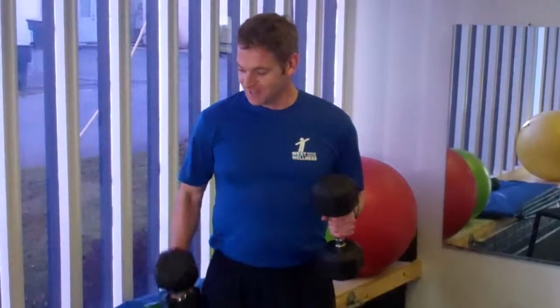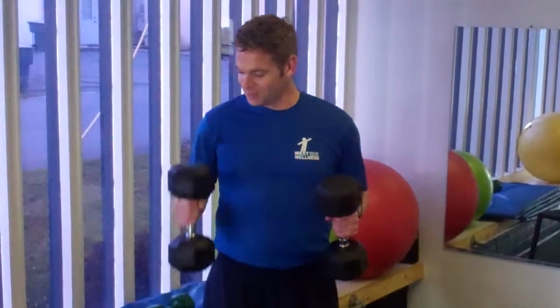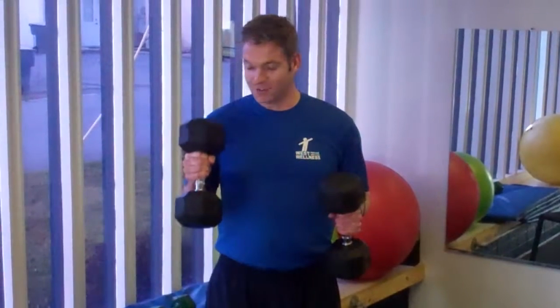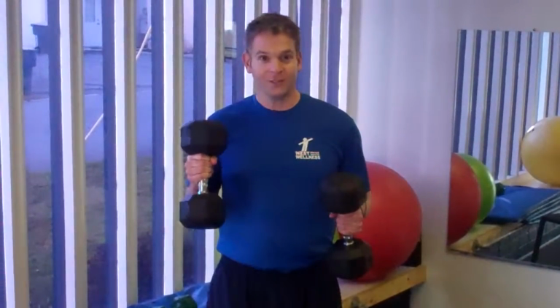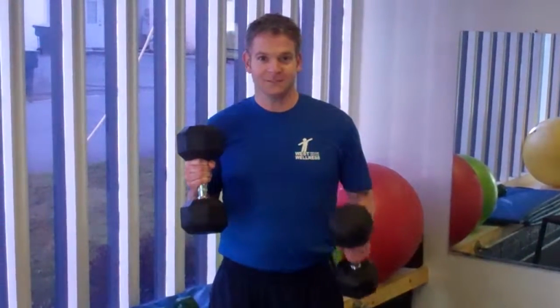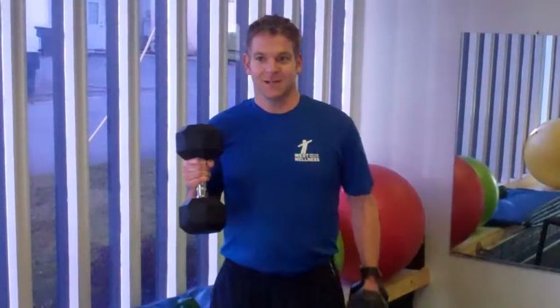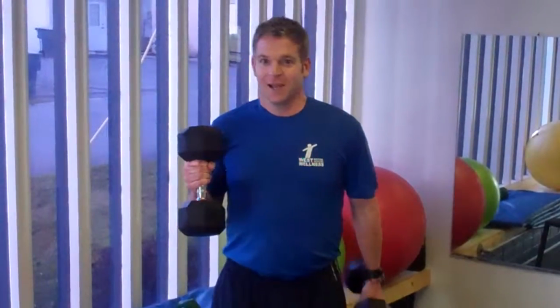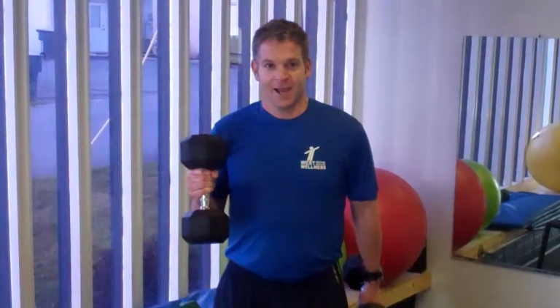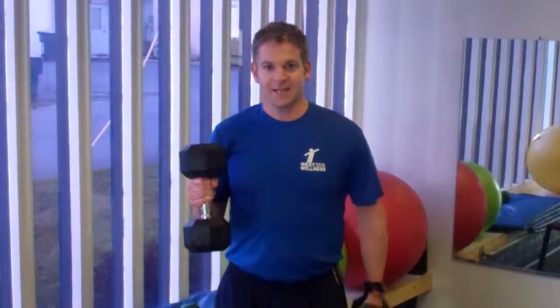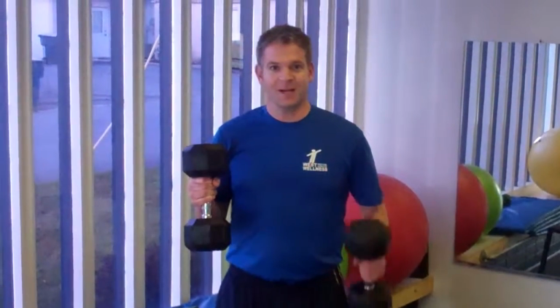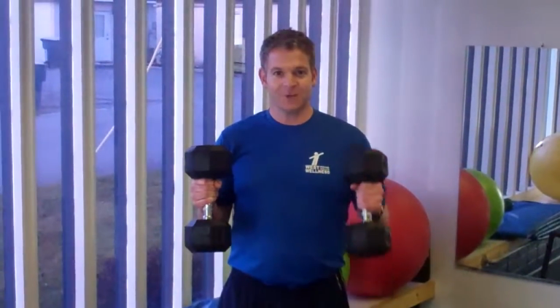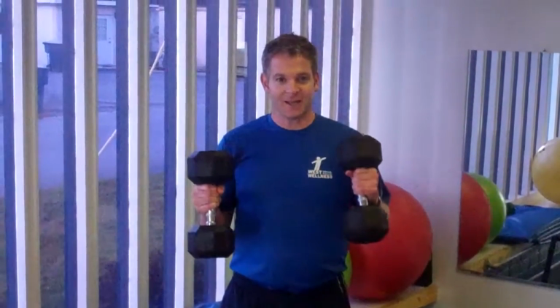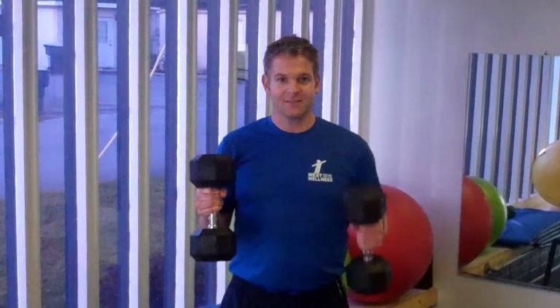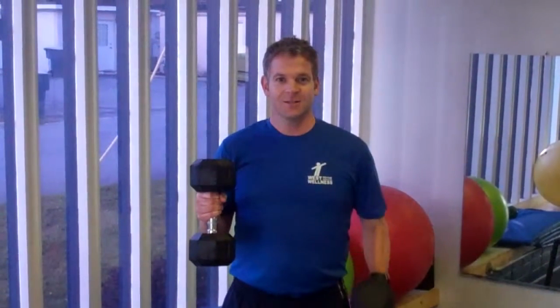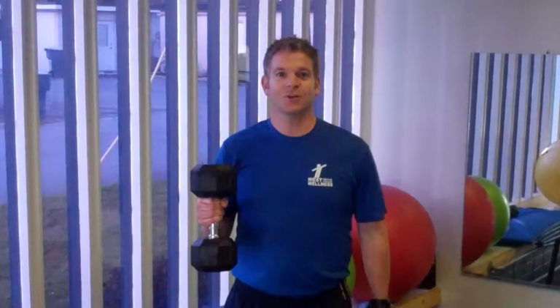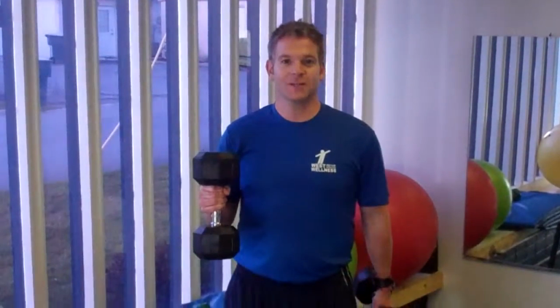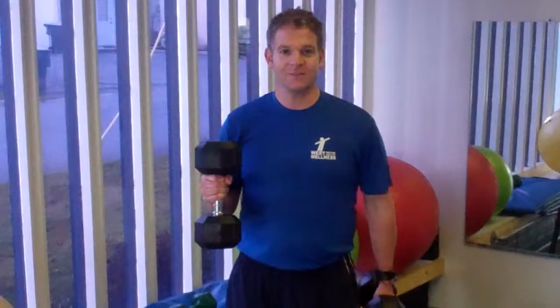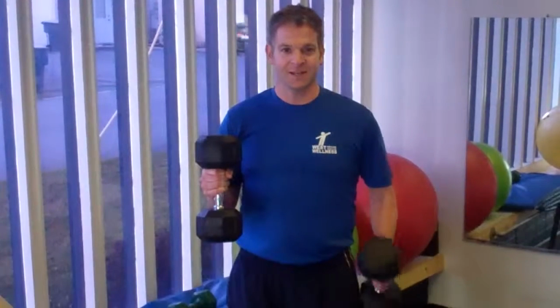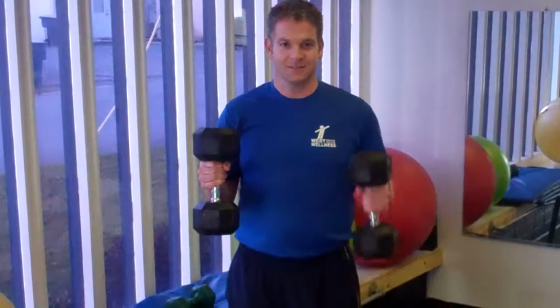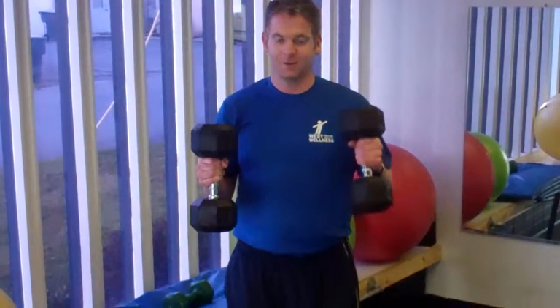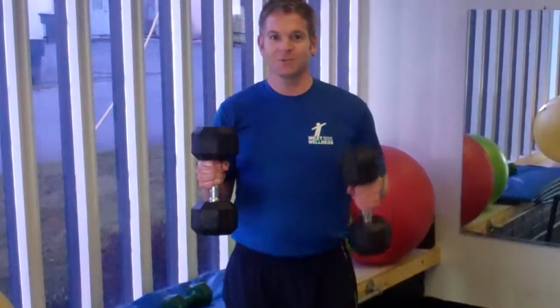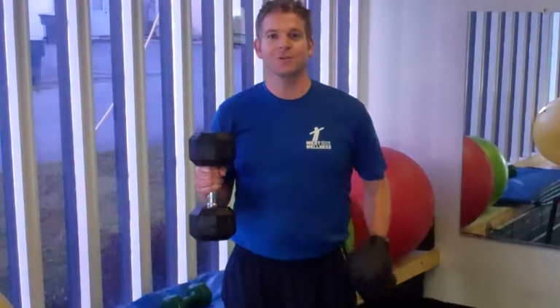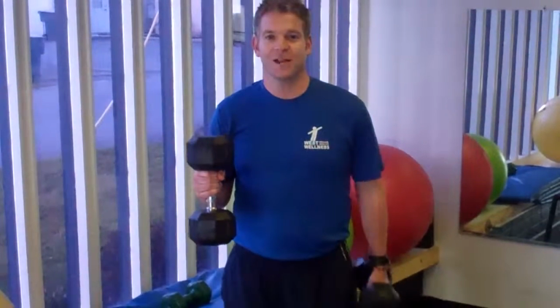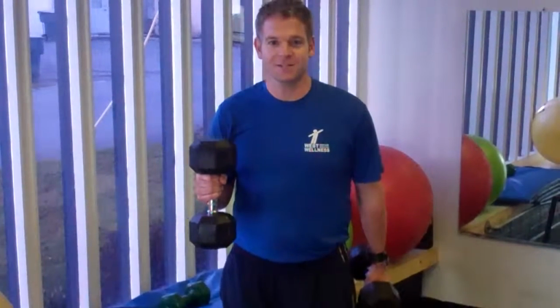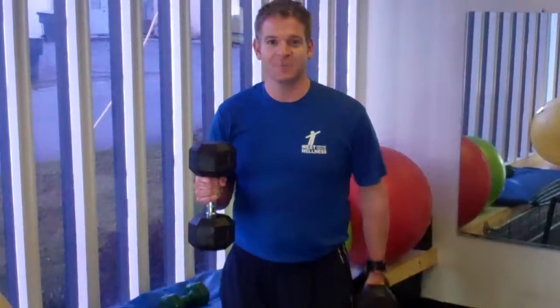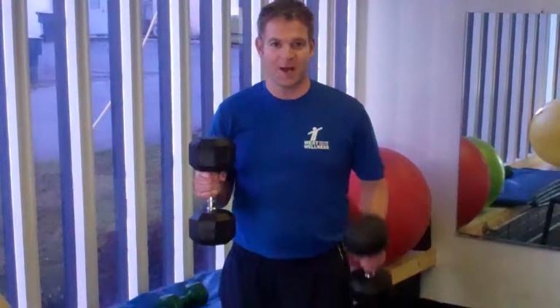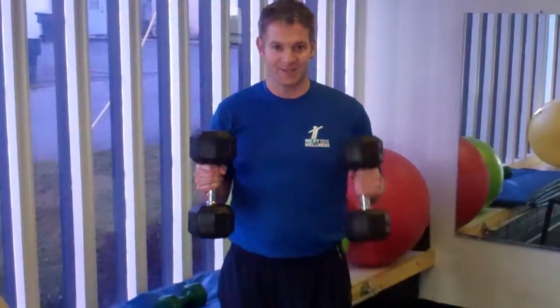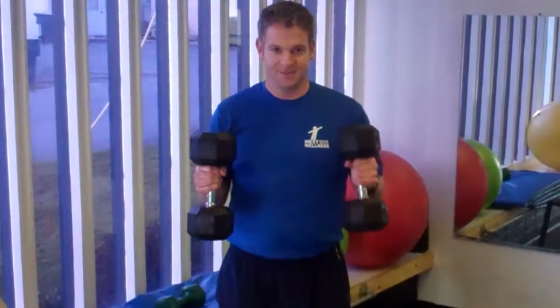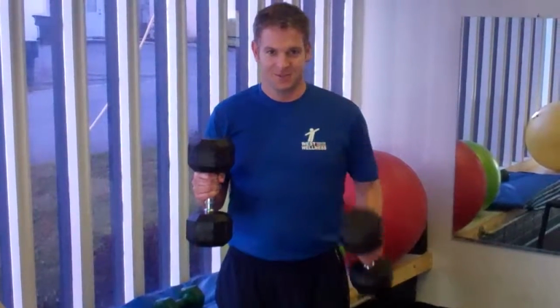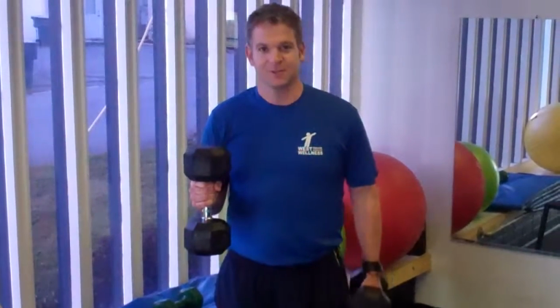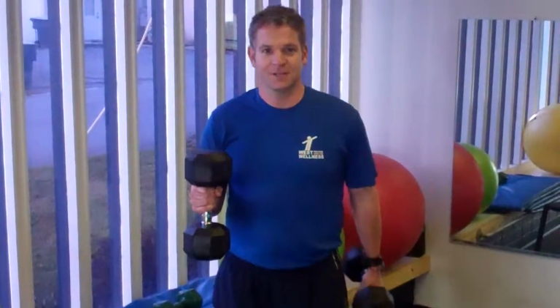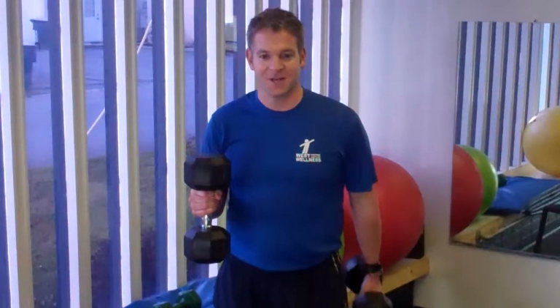Then you're going to be able to hold it, stabilize the right hand, and curl with the left hand. That way we can totally challenge that upper body during this exercise.